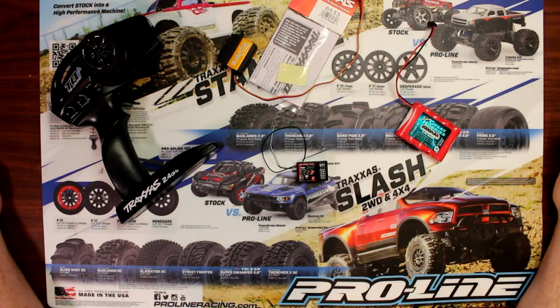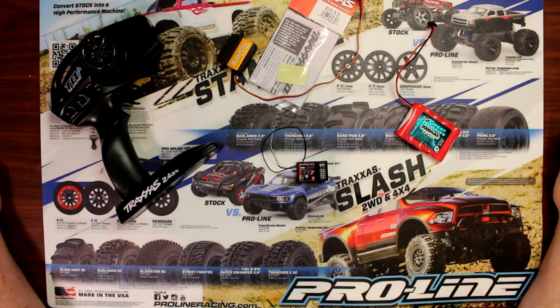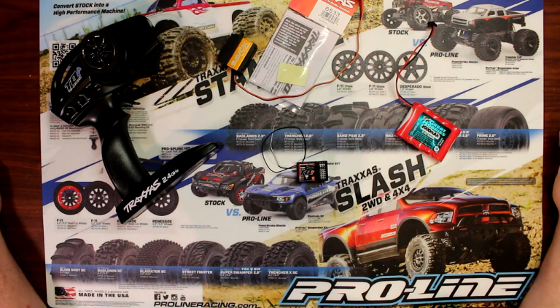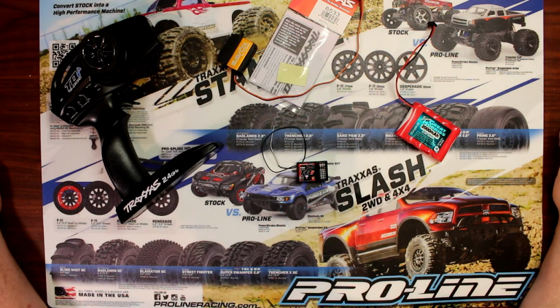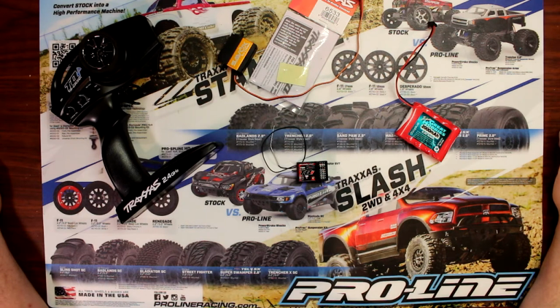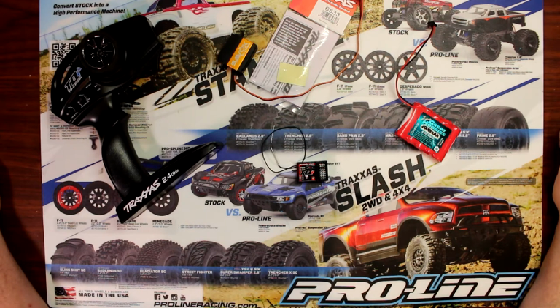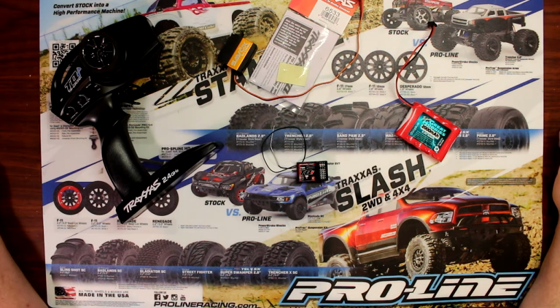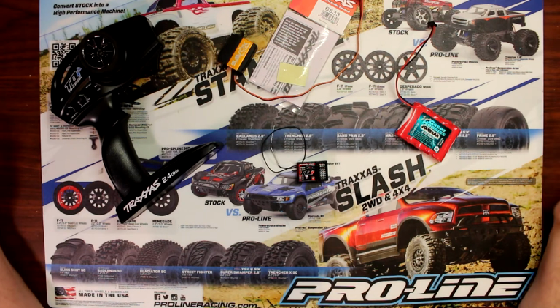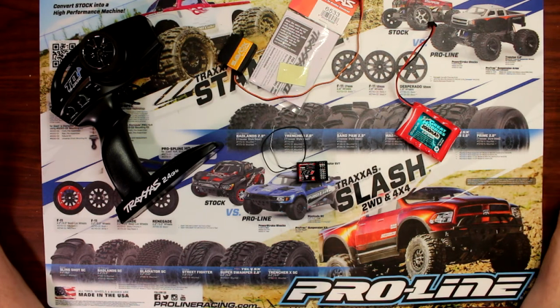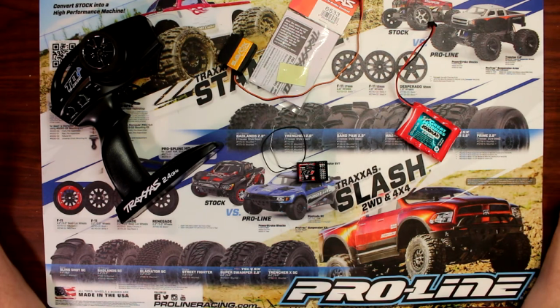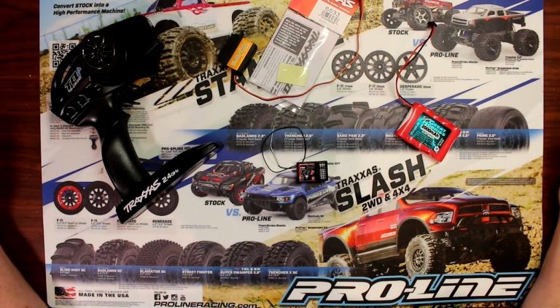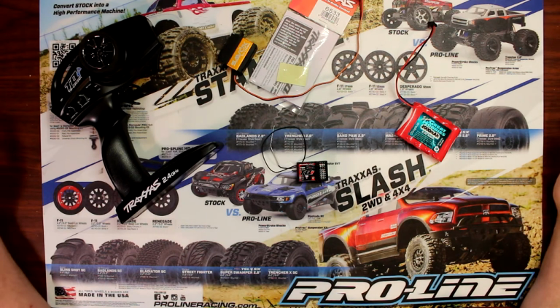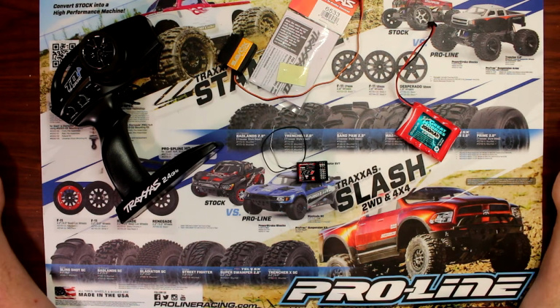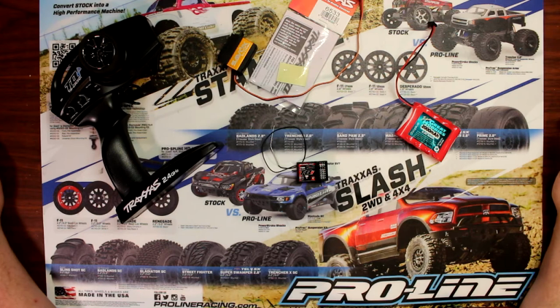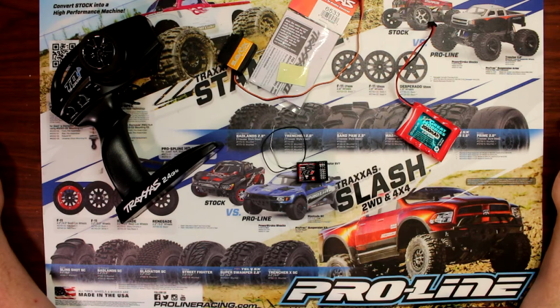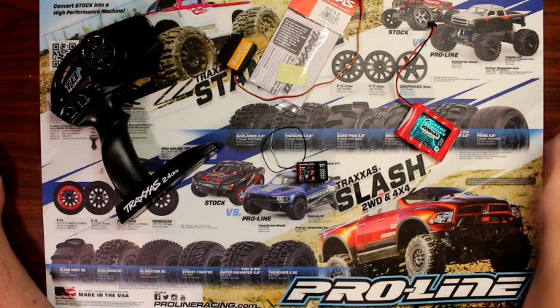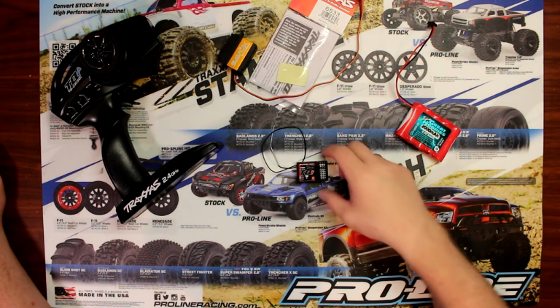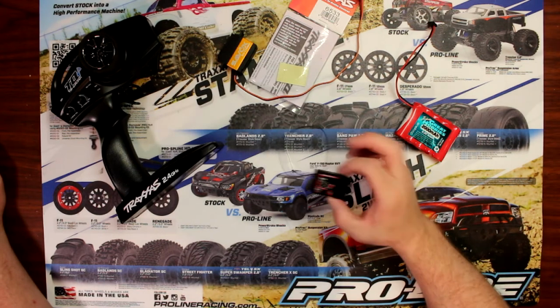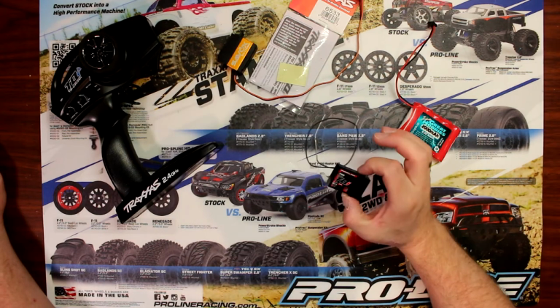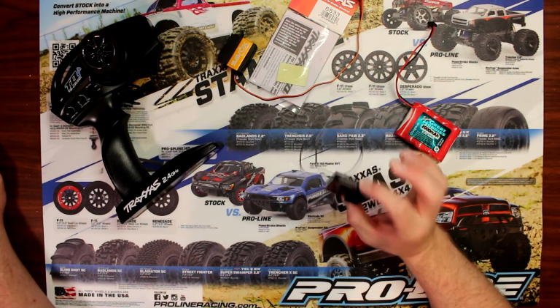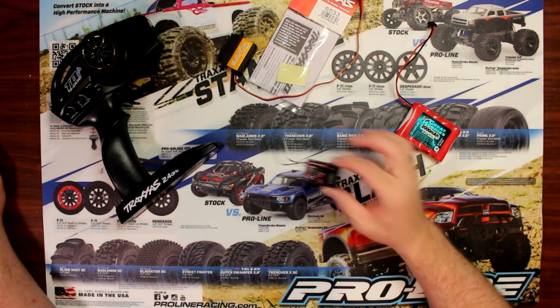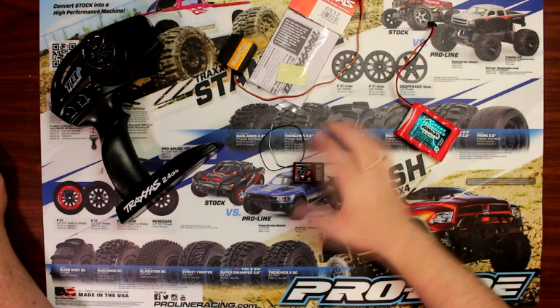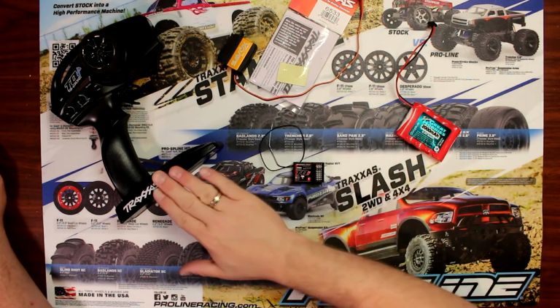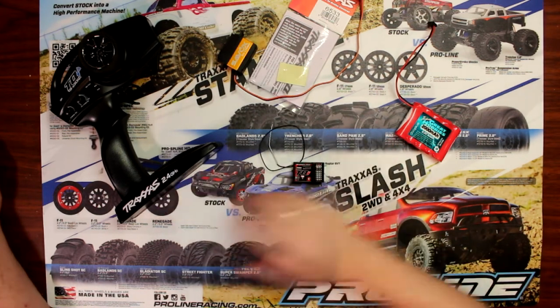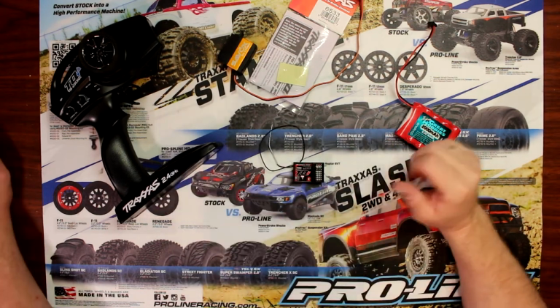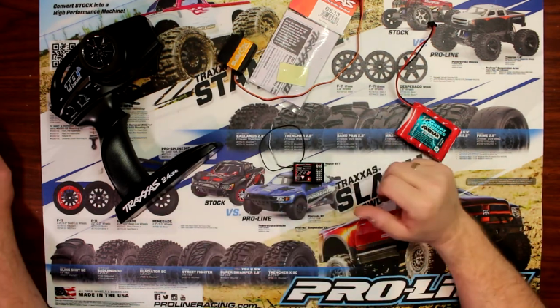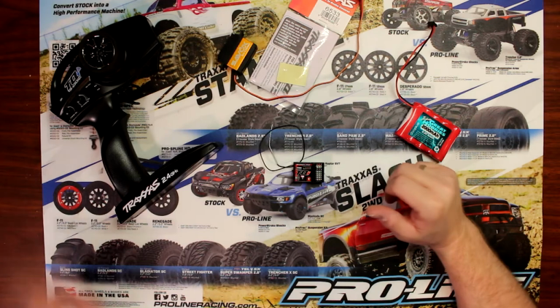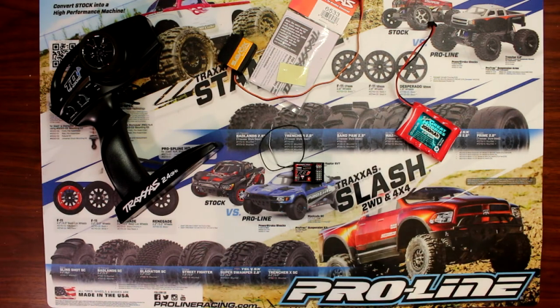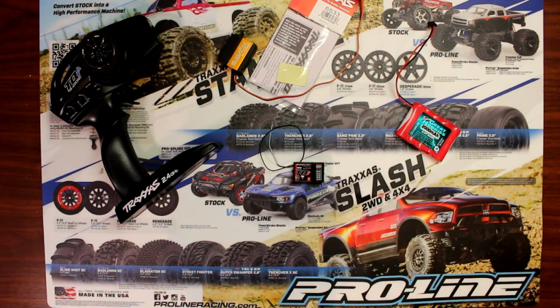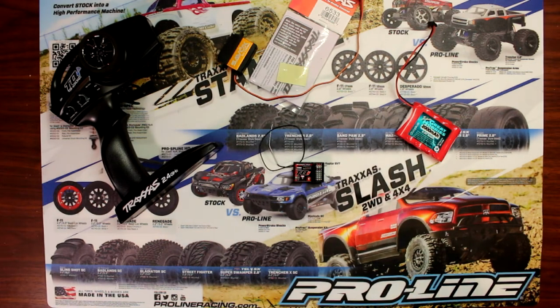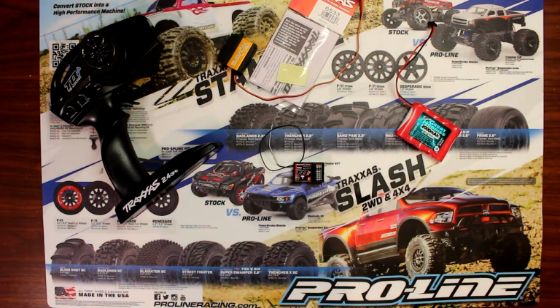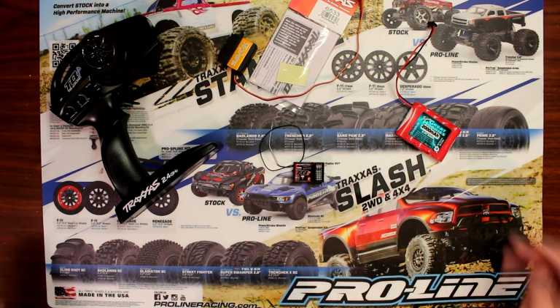Hey guys, welcome to another video by DJ's PRC. I've been asked the question multiple times how I can bind my receiver to my Traxxas remote, and I decided to make a video.